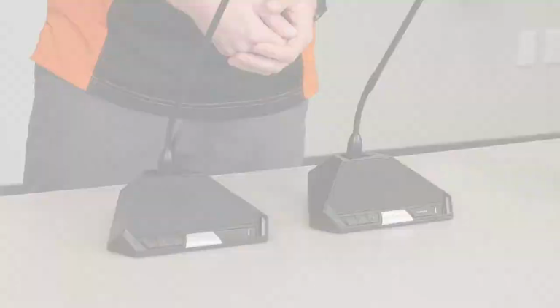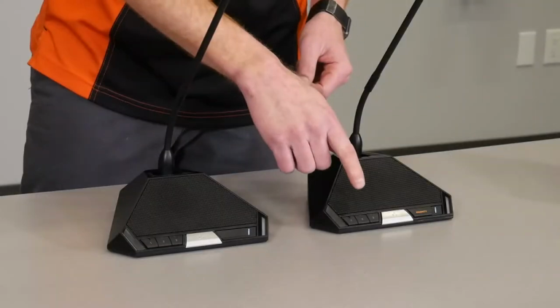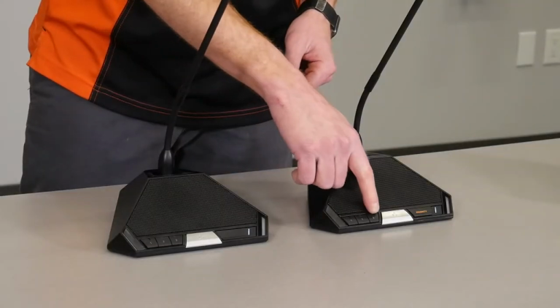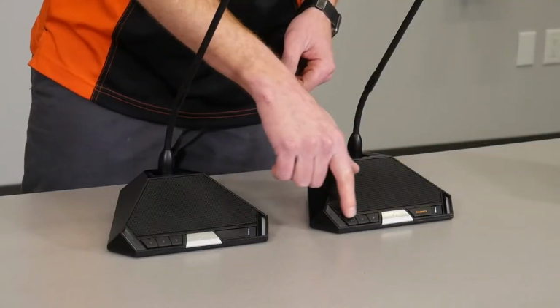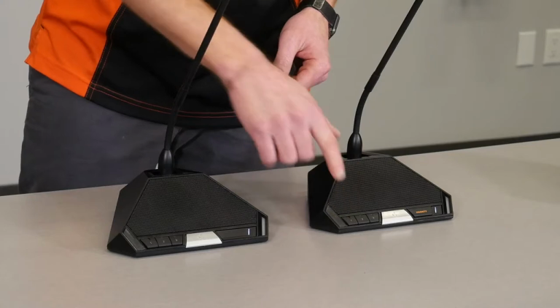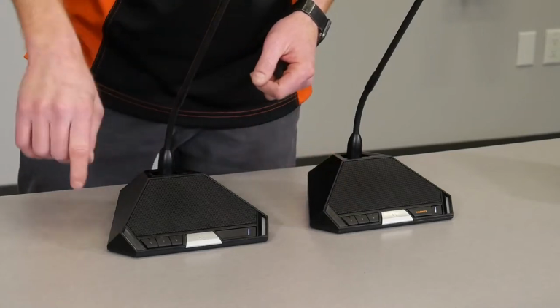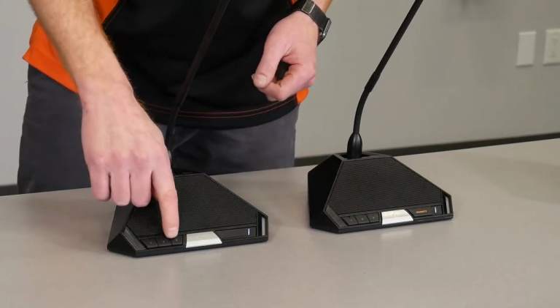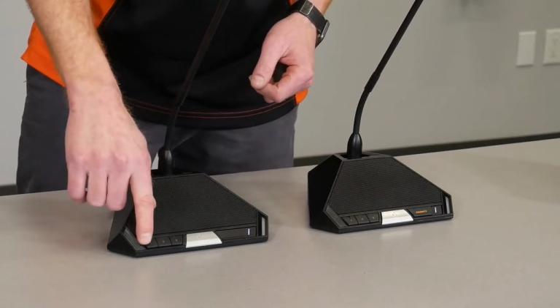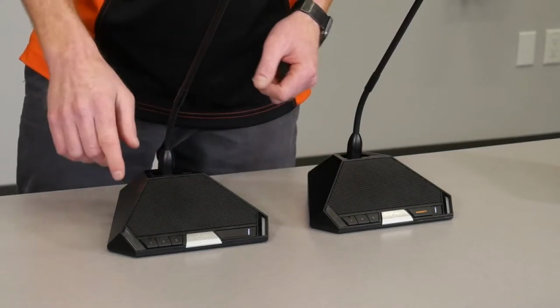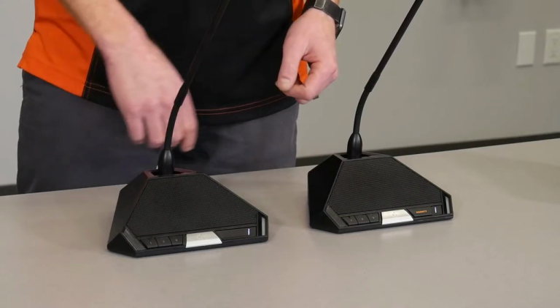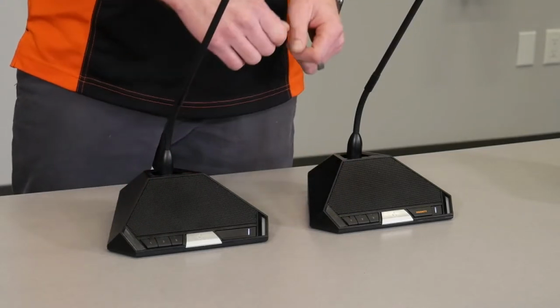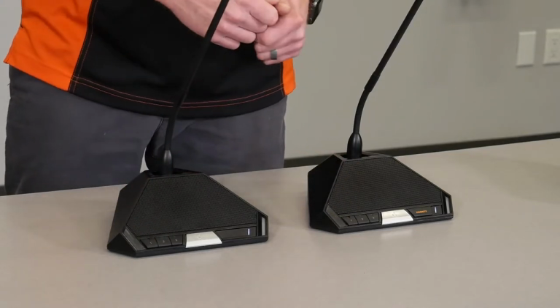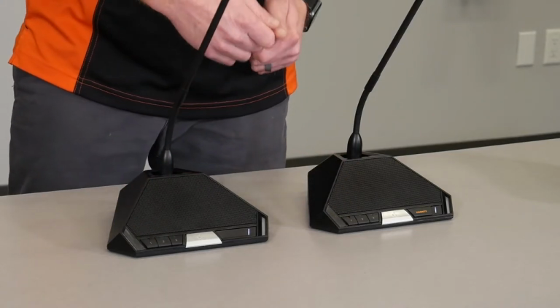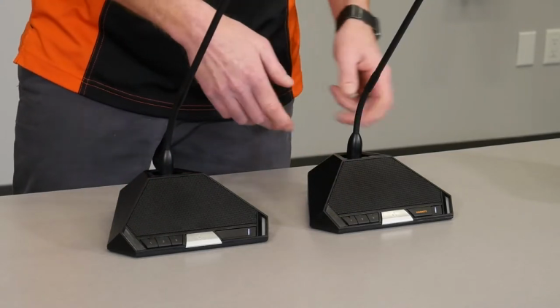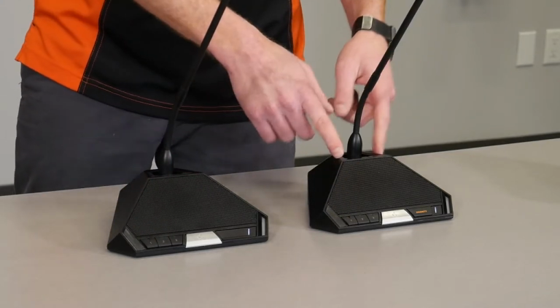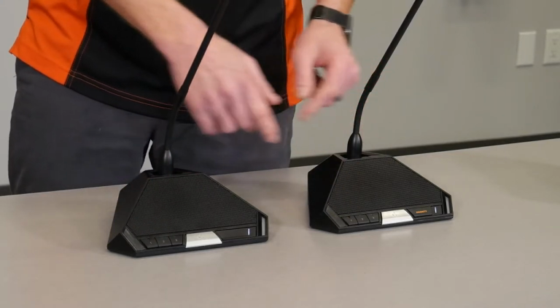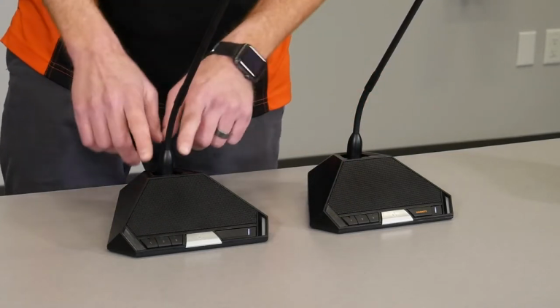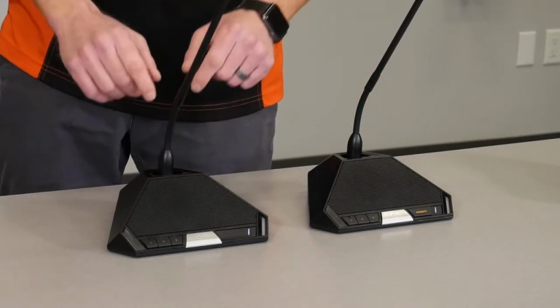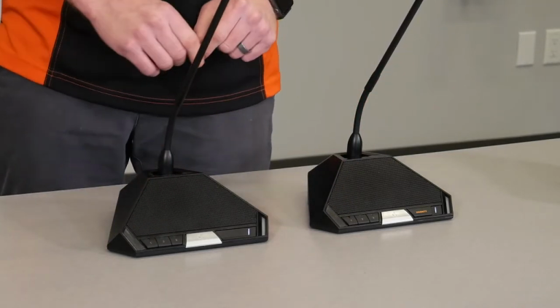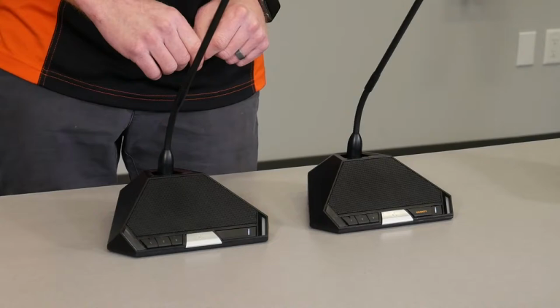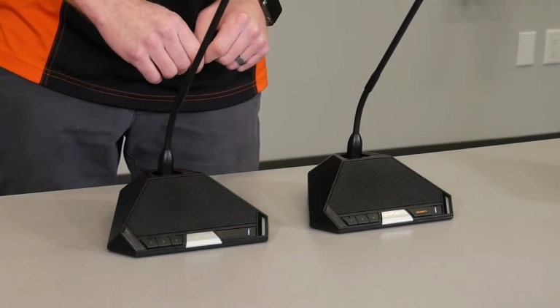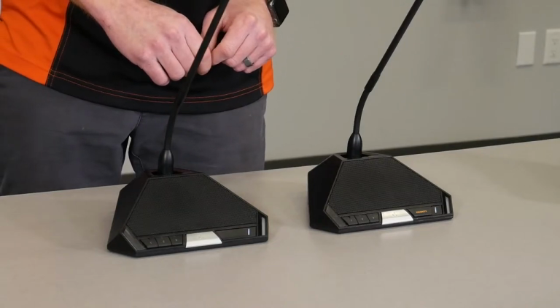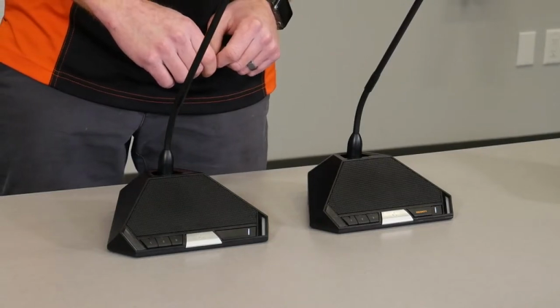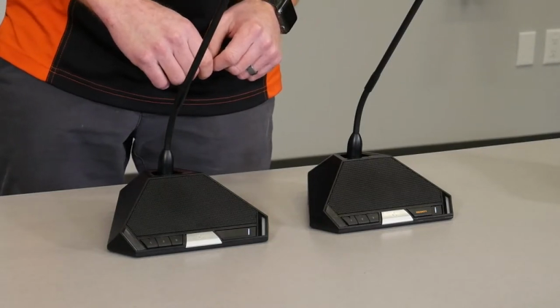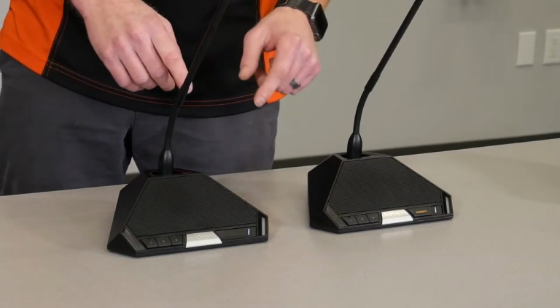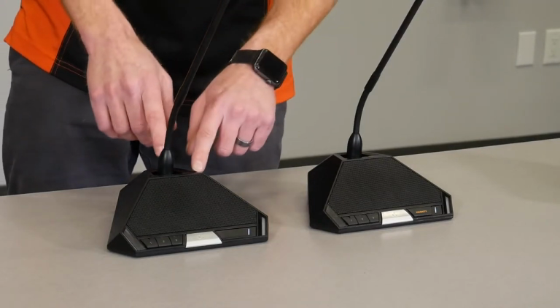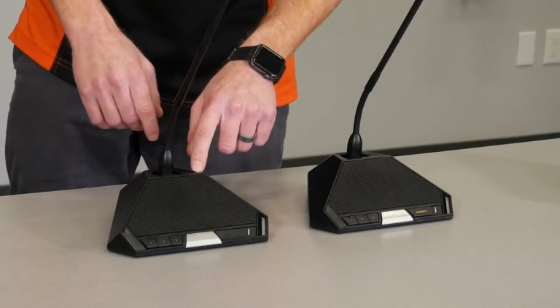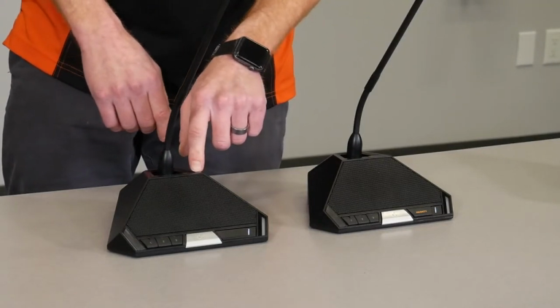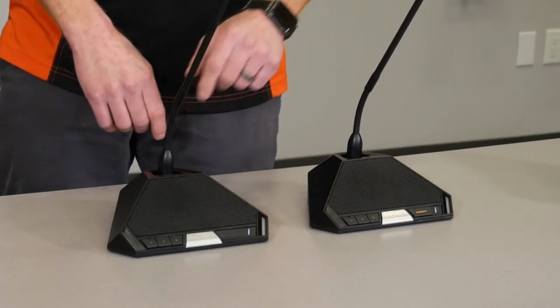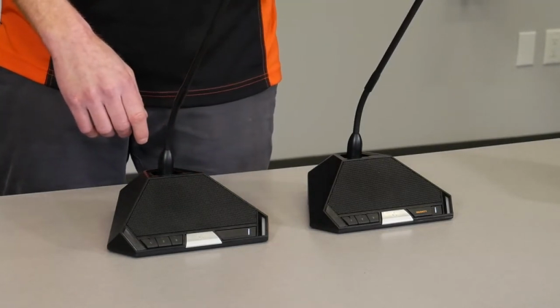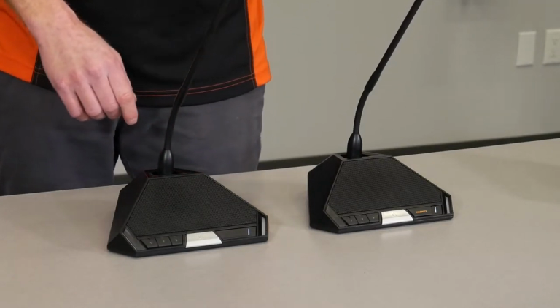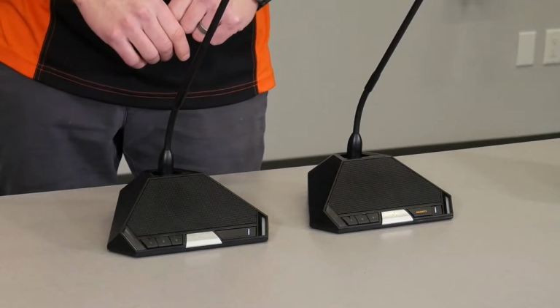We also have three voting buttons on the front of the TS-920 chair and delegate conference units. This will report voting back to the central unit.